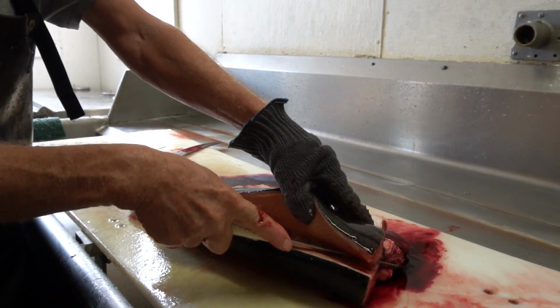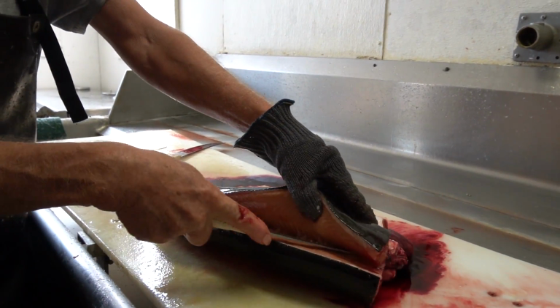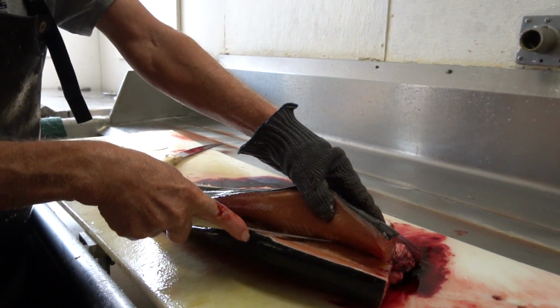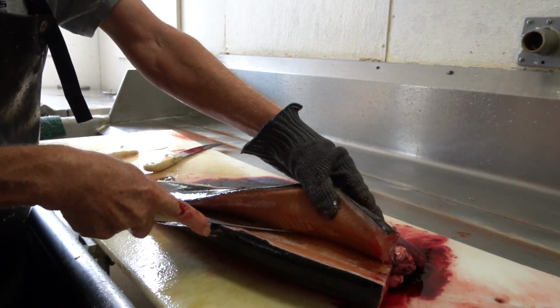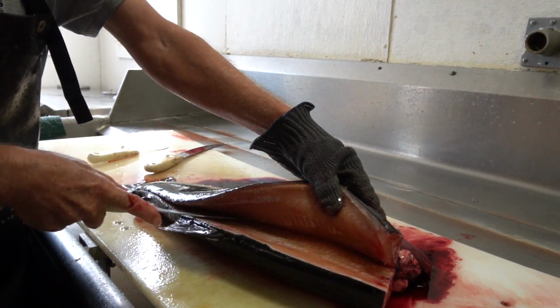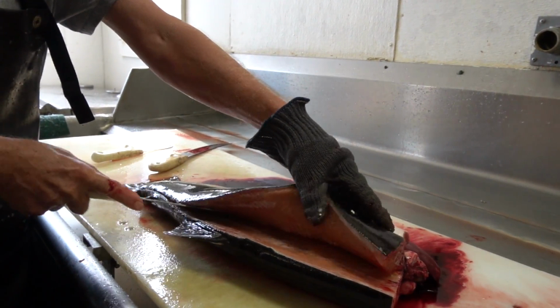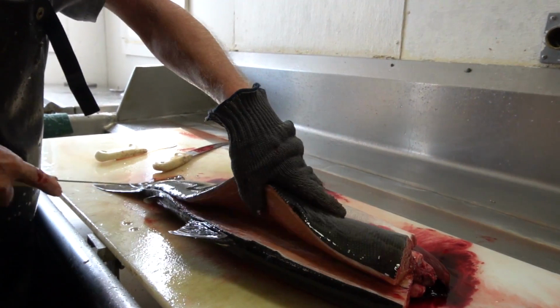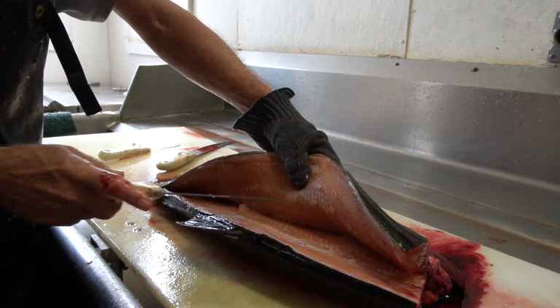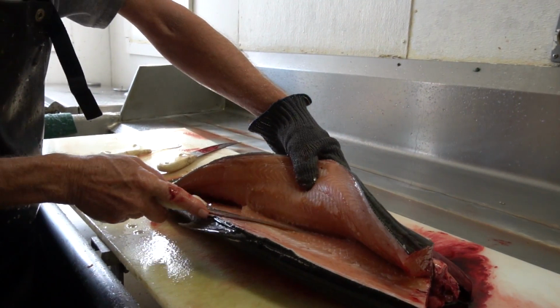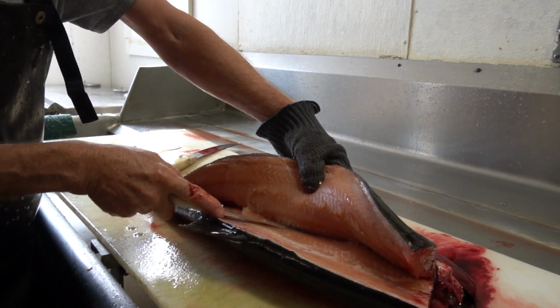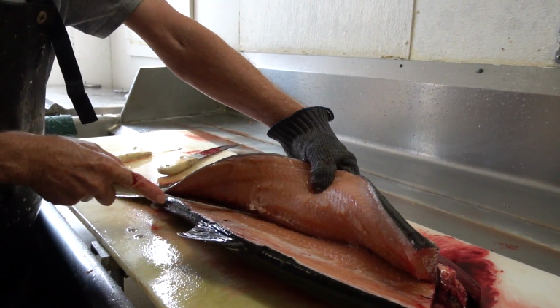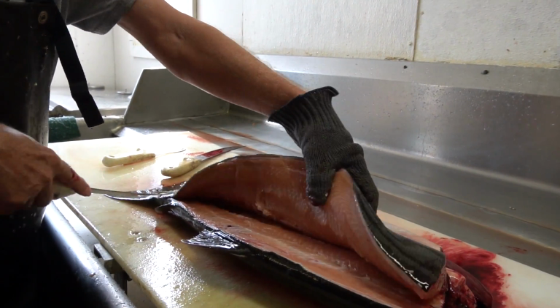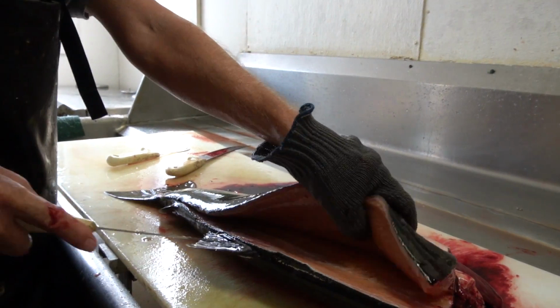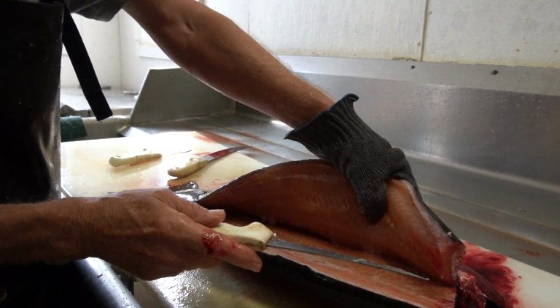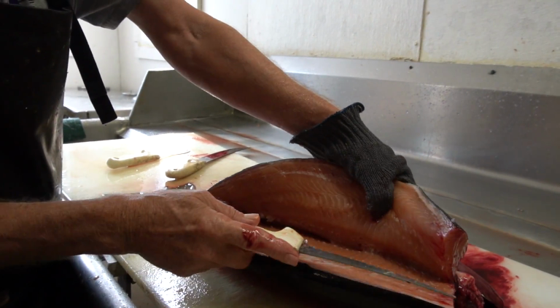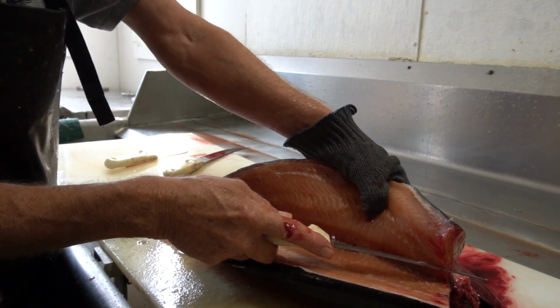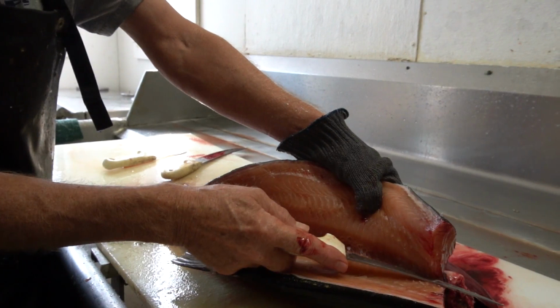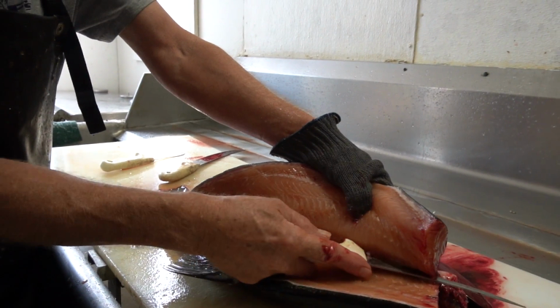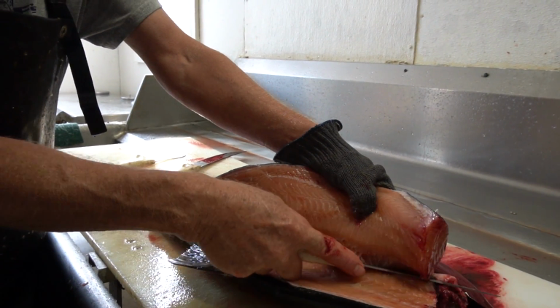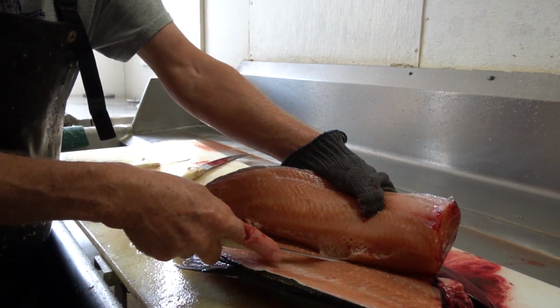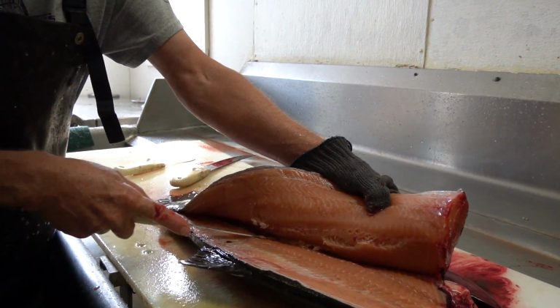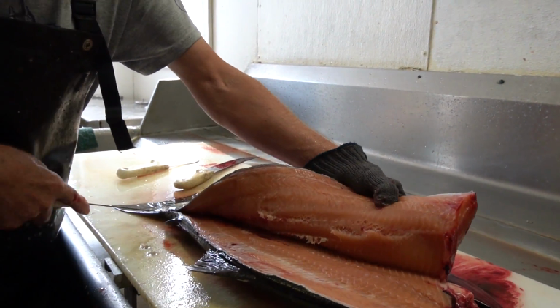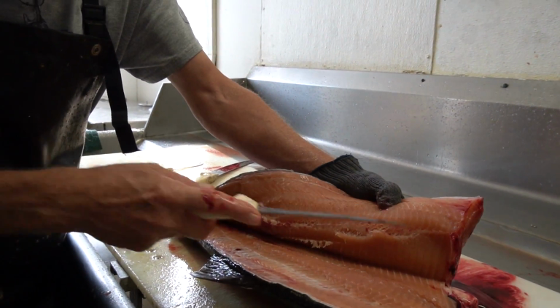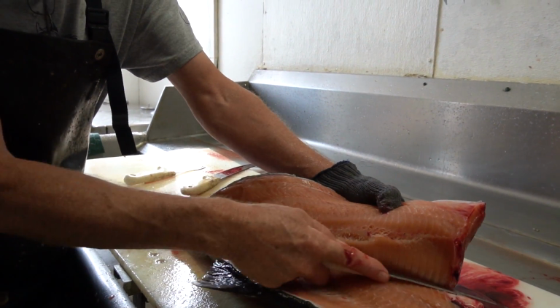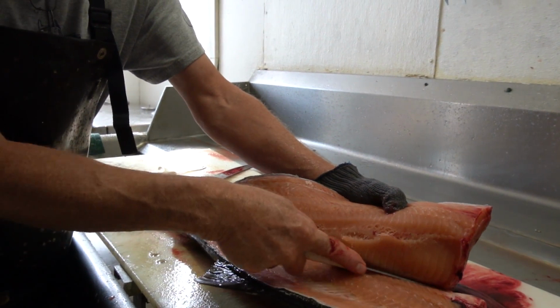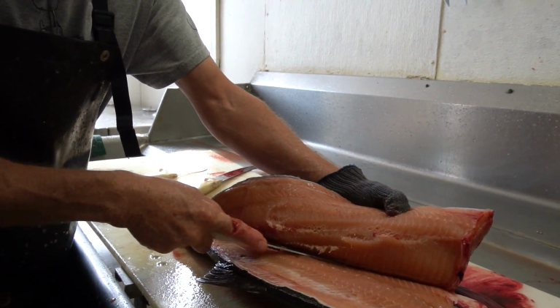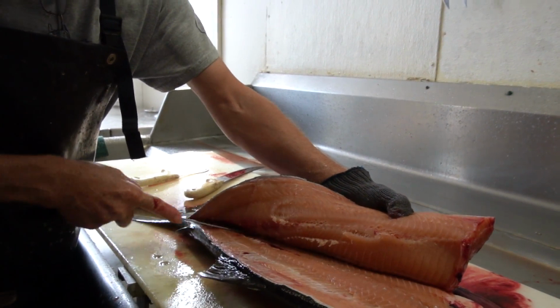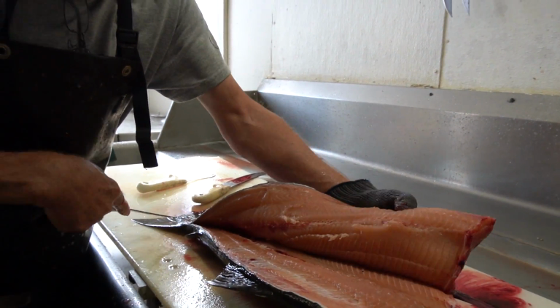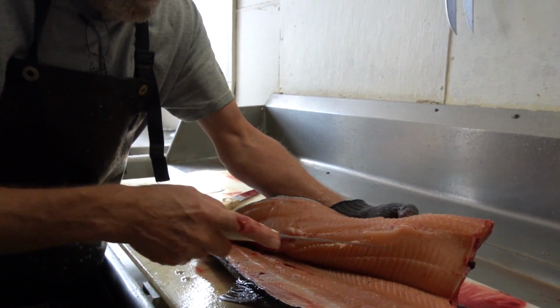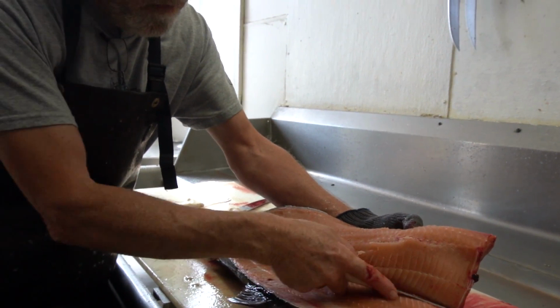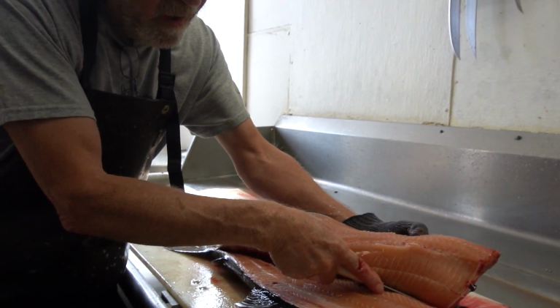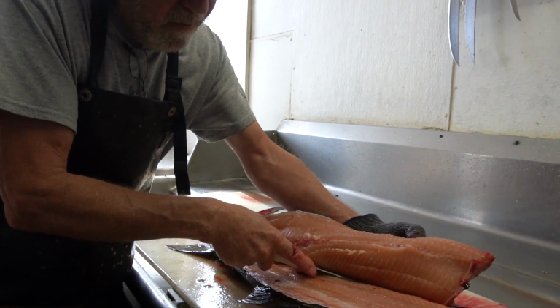Here I'm popping through the Y bones. Now I'm just going to lift up on the meat and gently let the knife do its job — just follow the bones right on out.